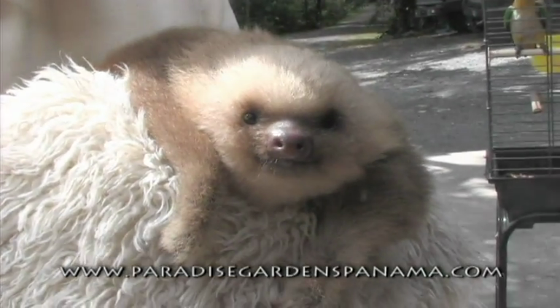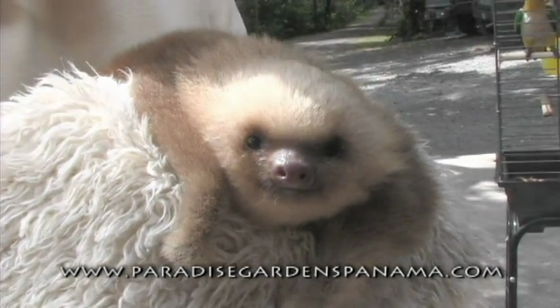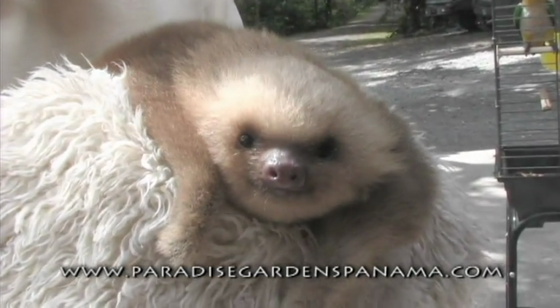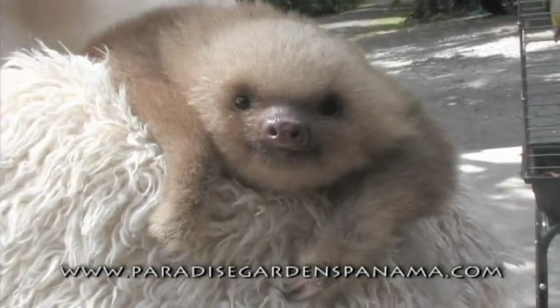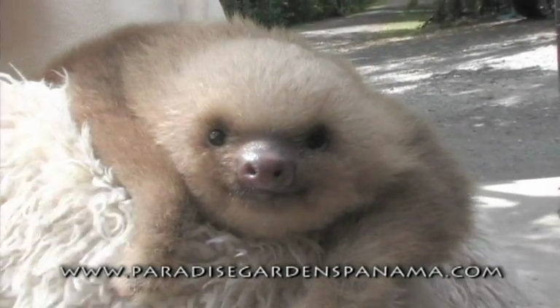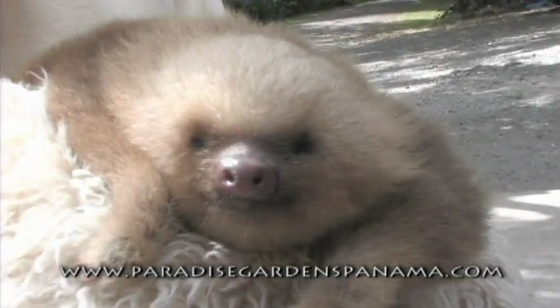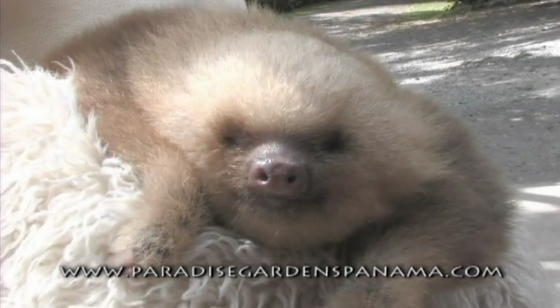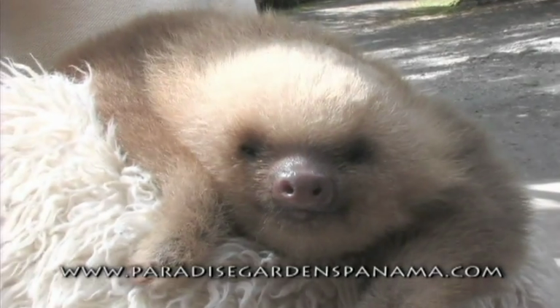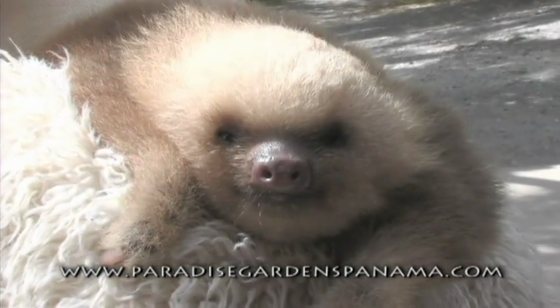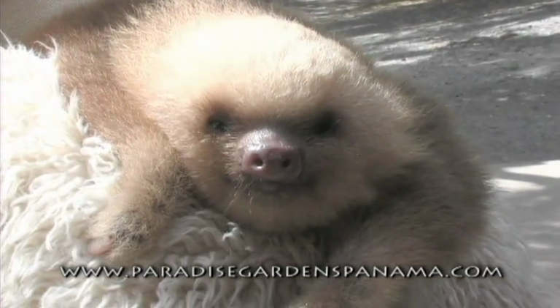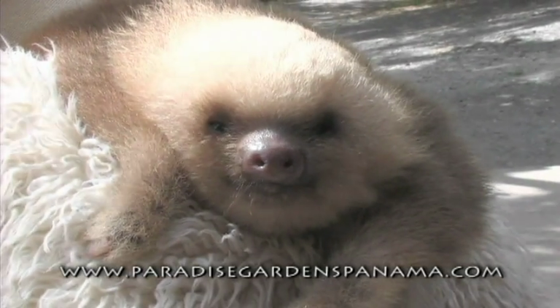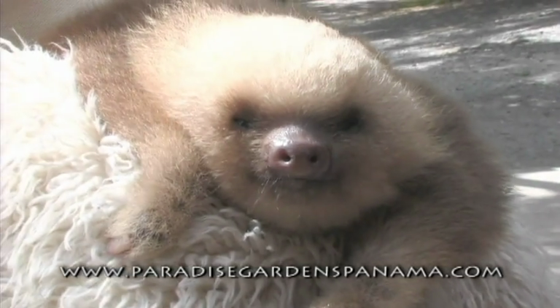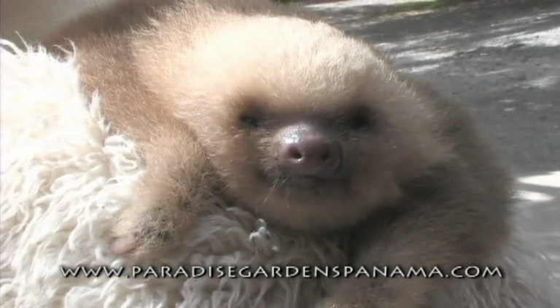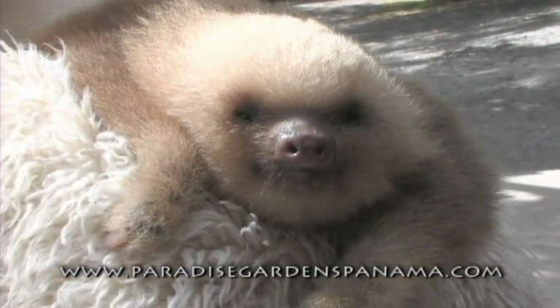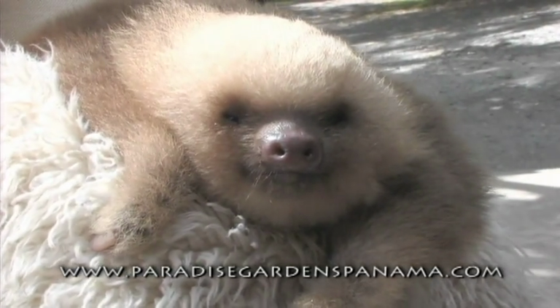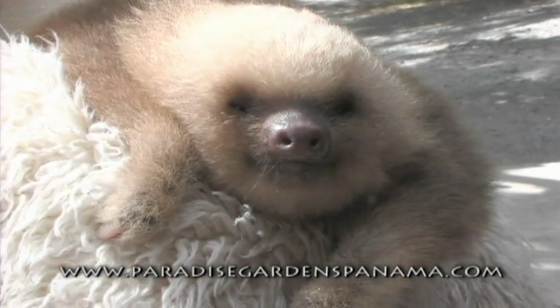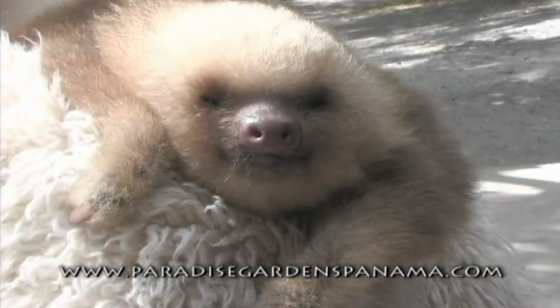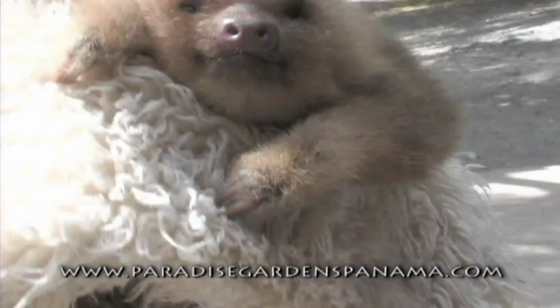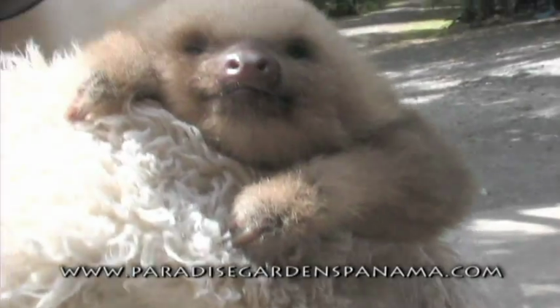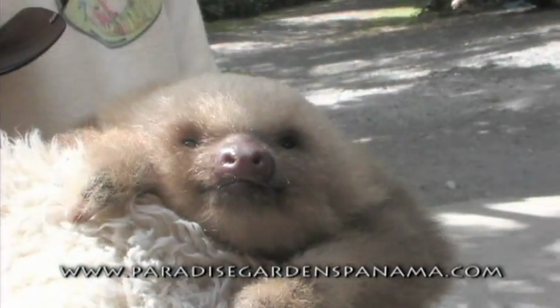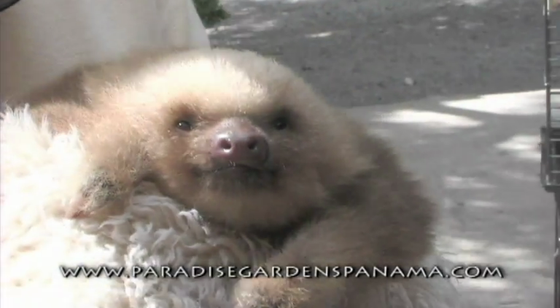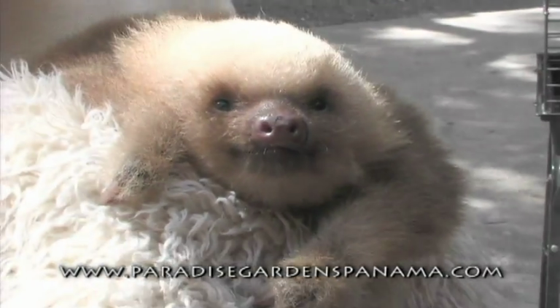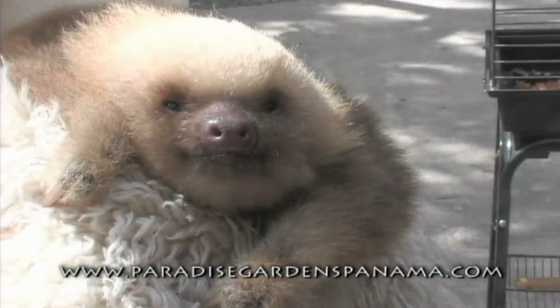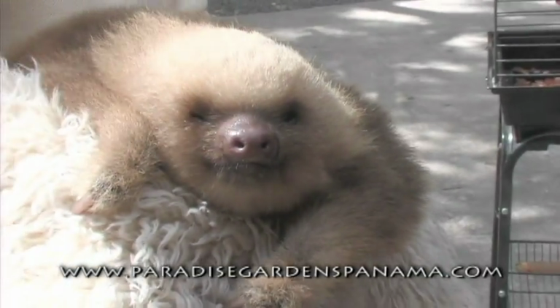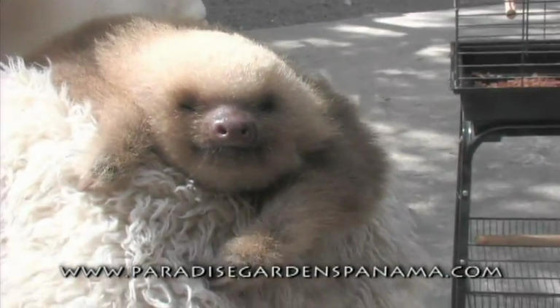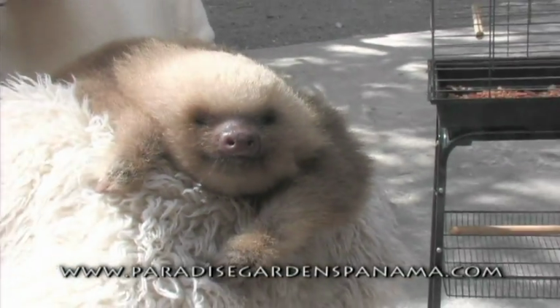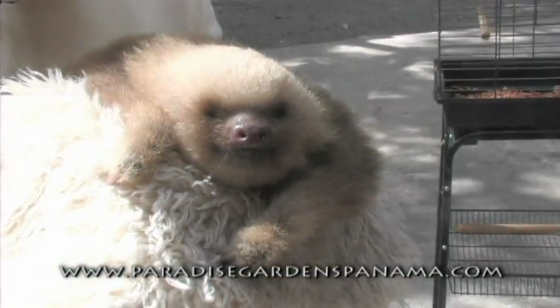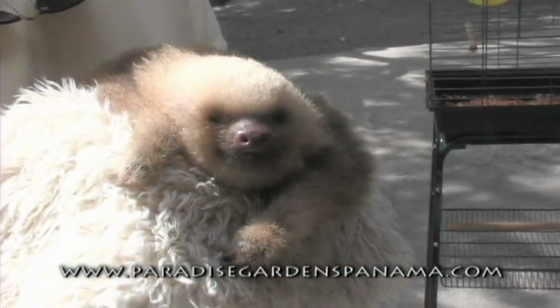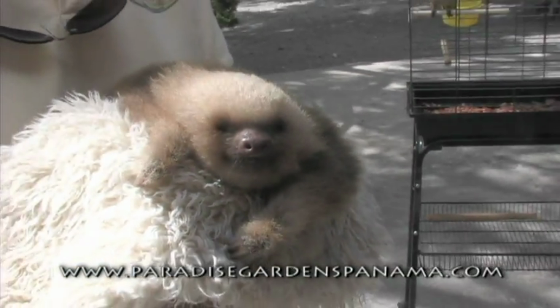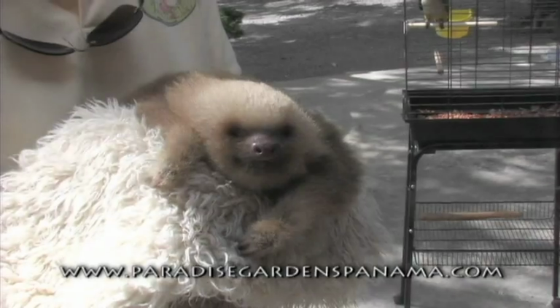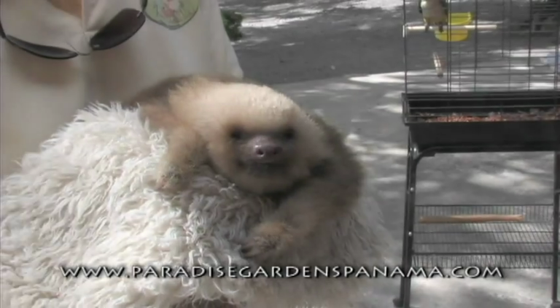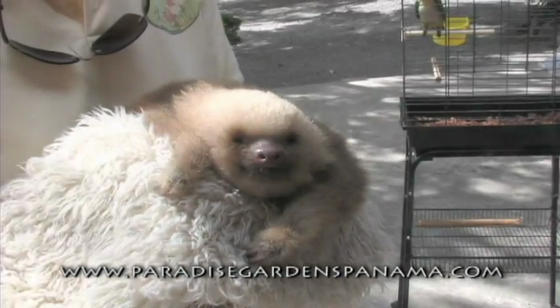She has a very, very slow metabolism. As you know, the word sloth means just that — slothful ways. She only goes to the bathroom once a week. In this case, it appears to be Sundays.